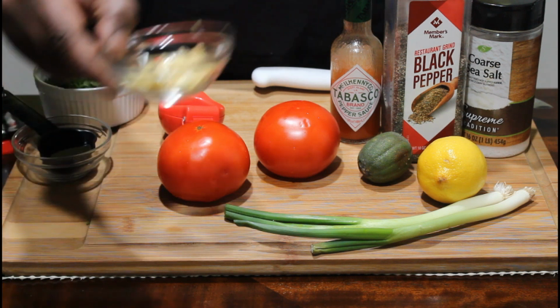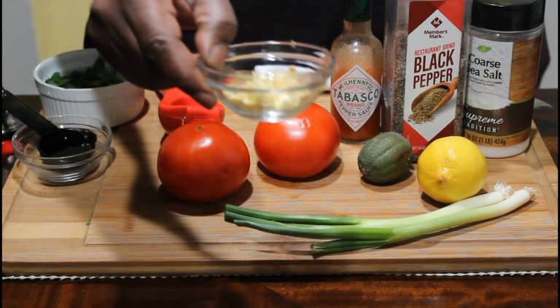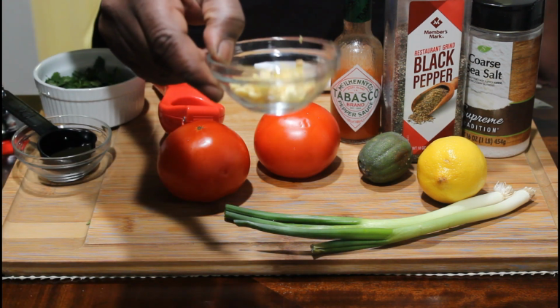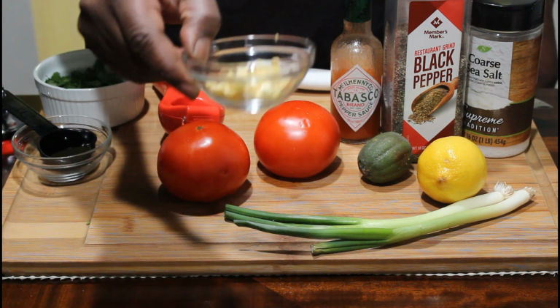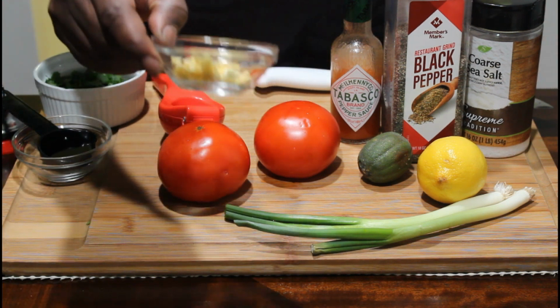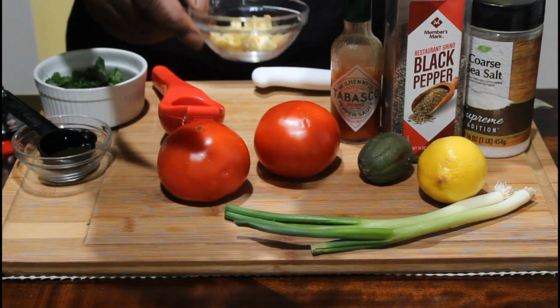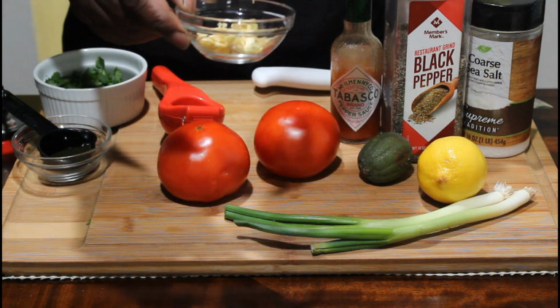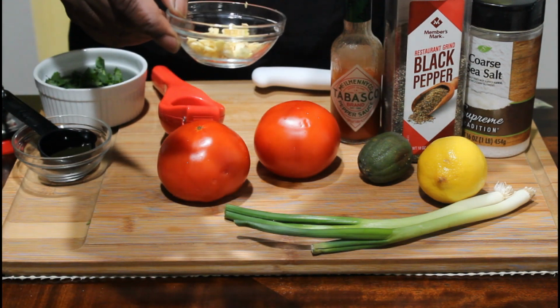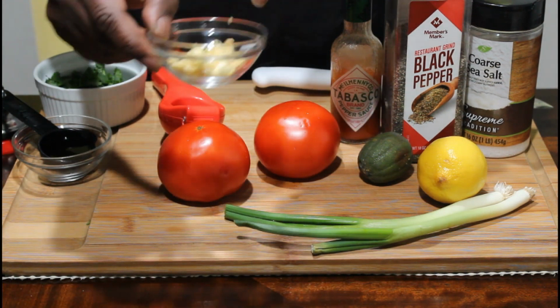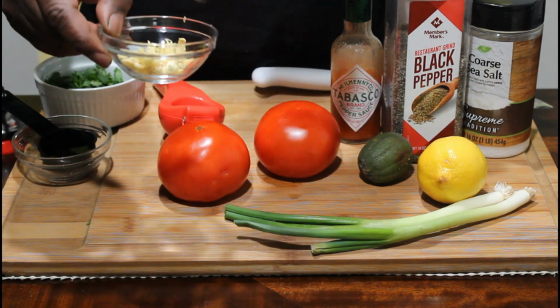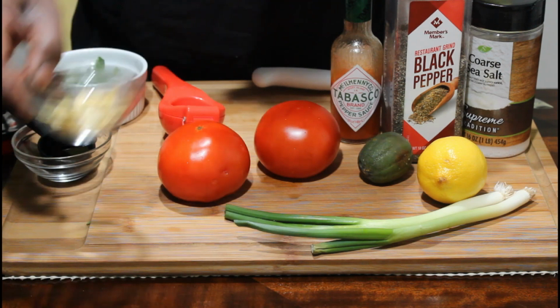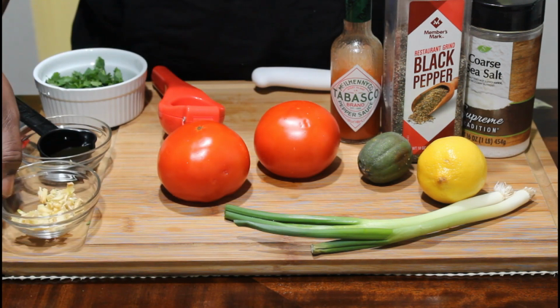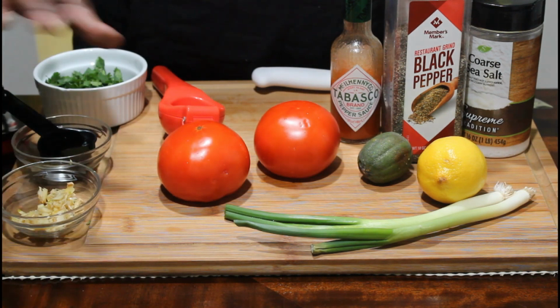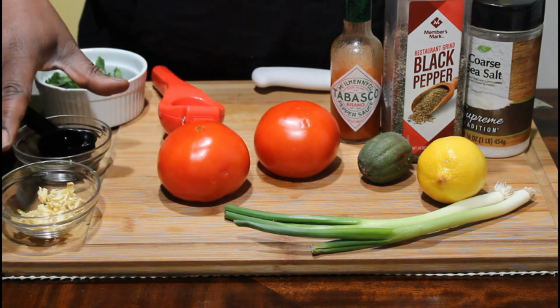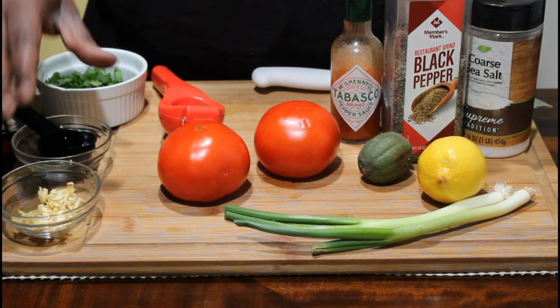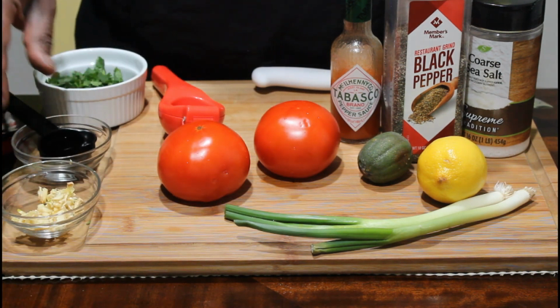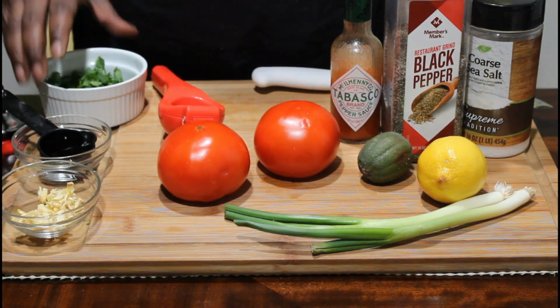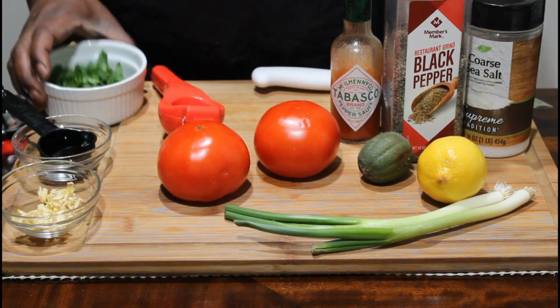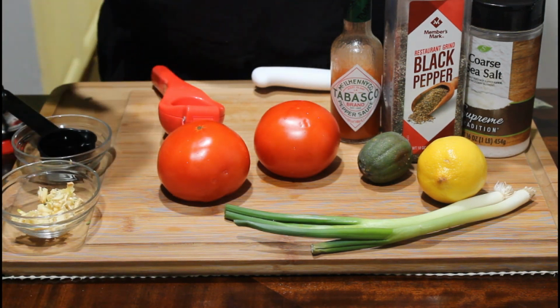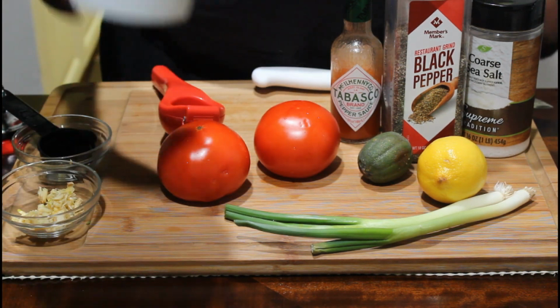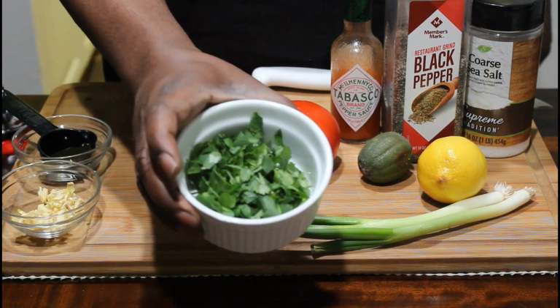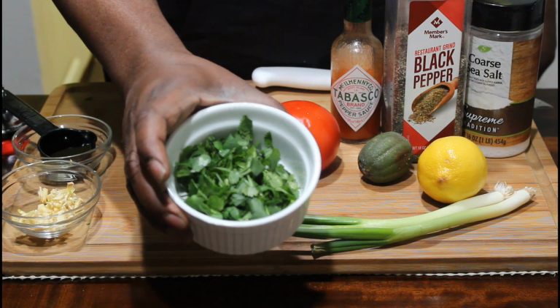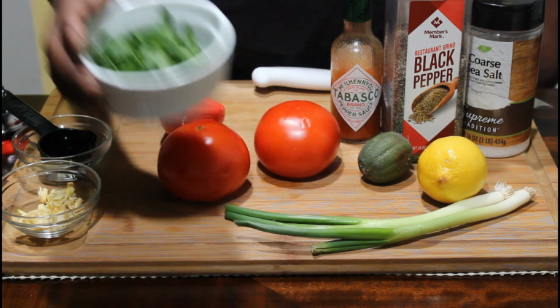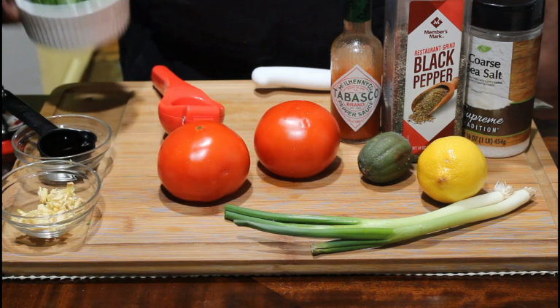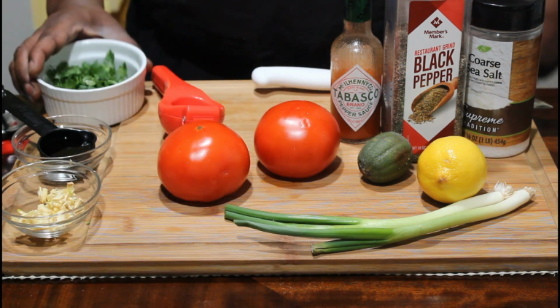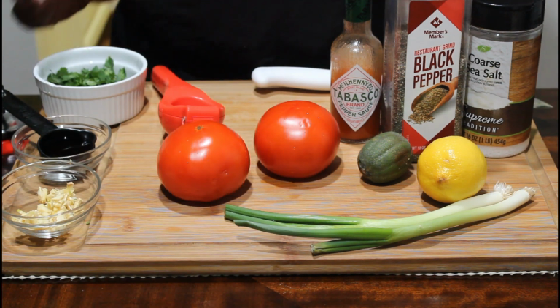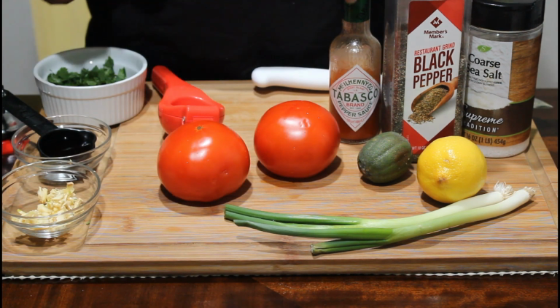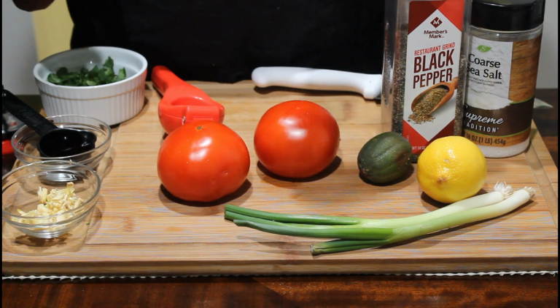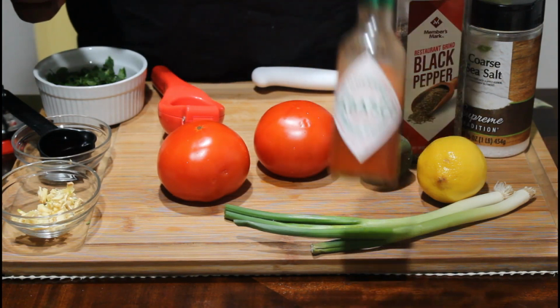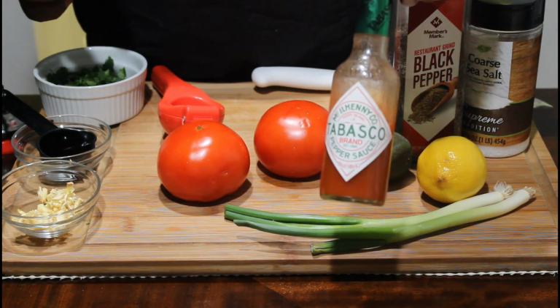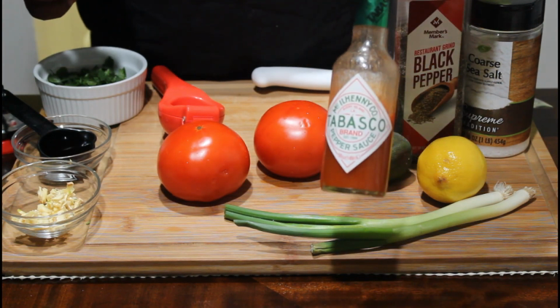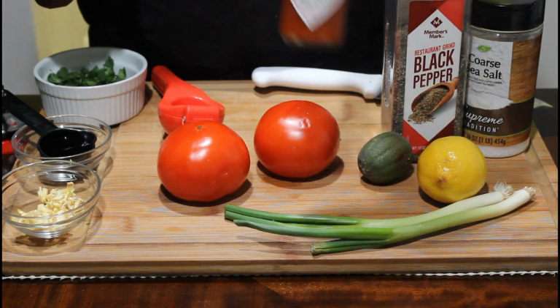You're going to need two garlic cloves cut up — this is approximately three, so I'm going to use two of those. You're going to need a half a cup of cilantro and a couple of dashes of Tabasco sauce.